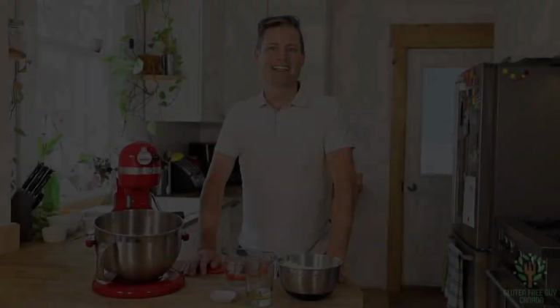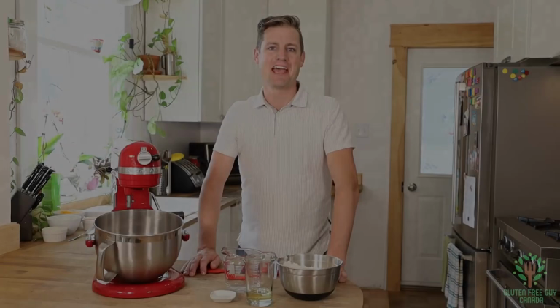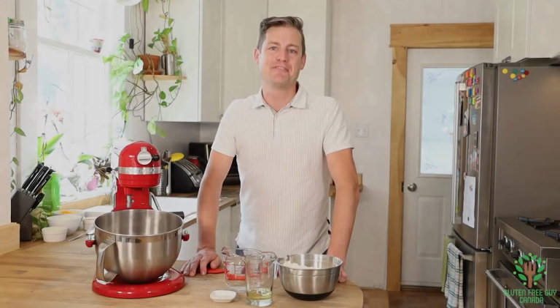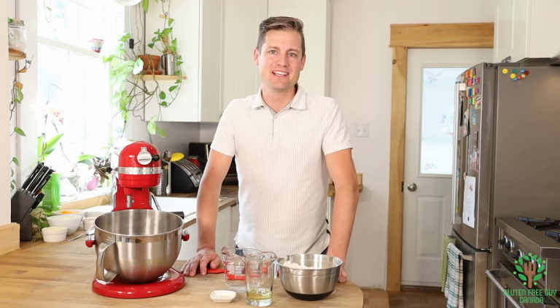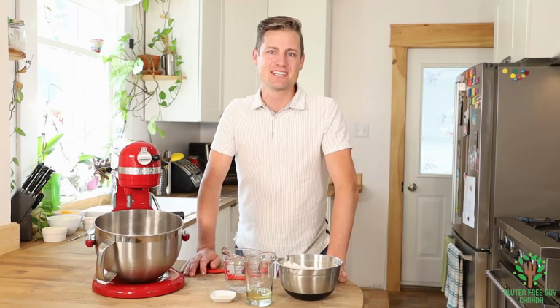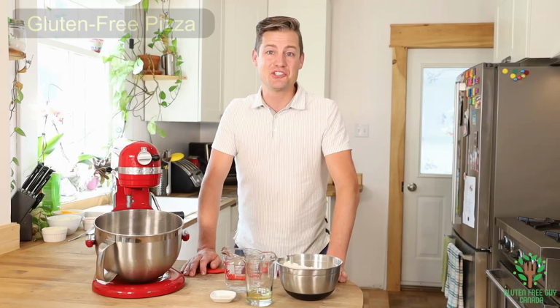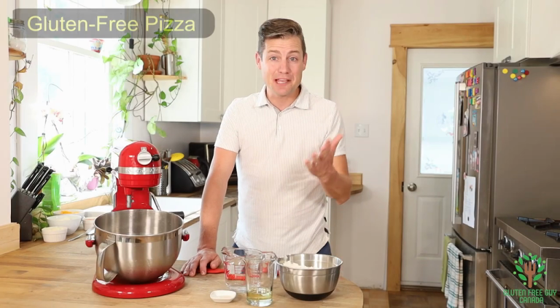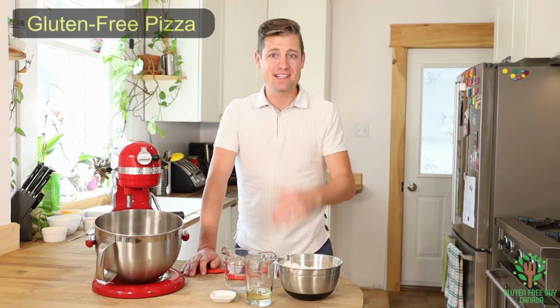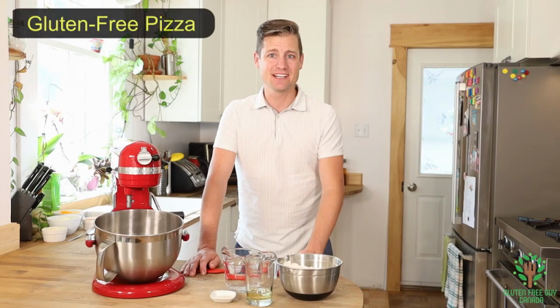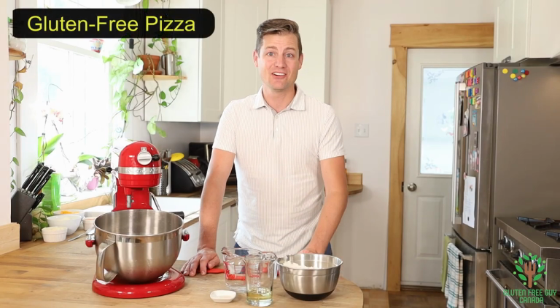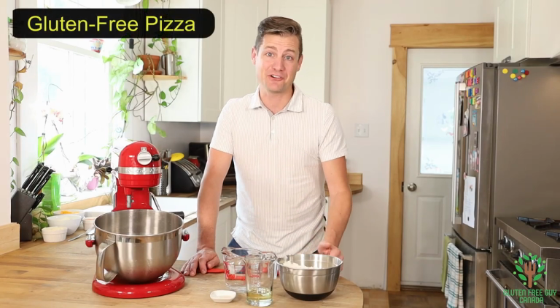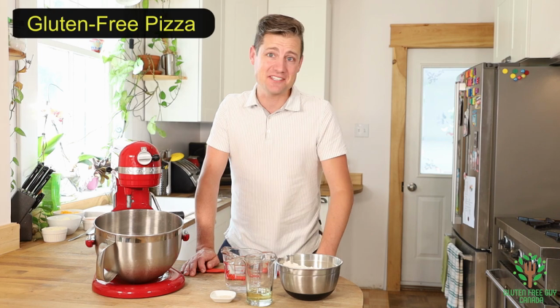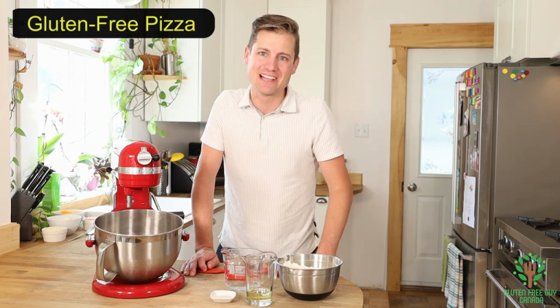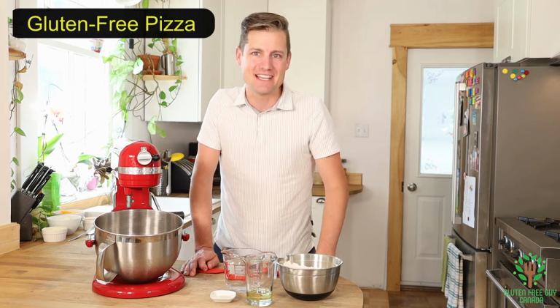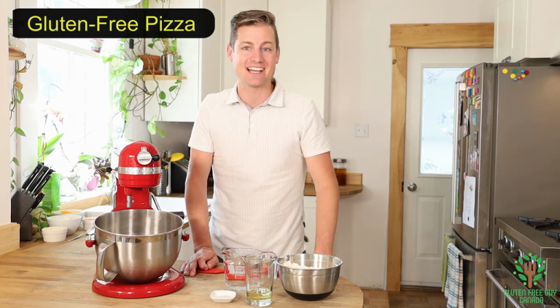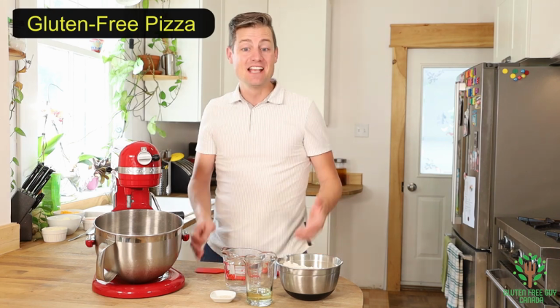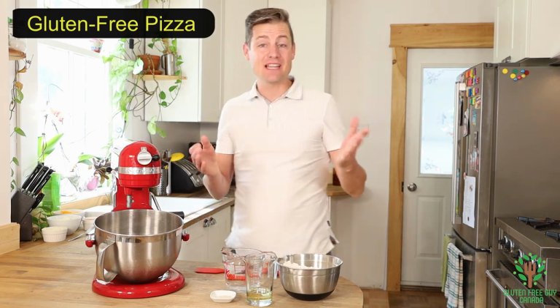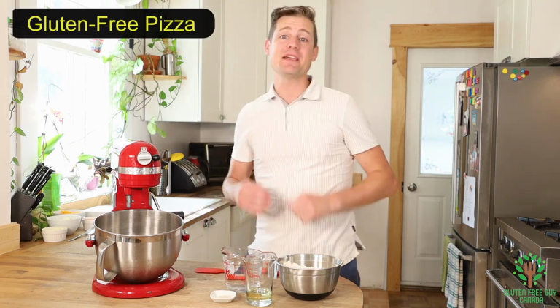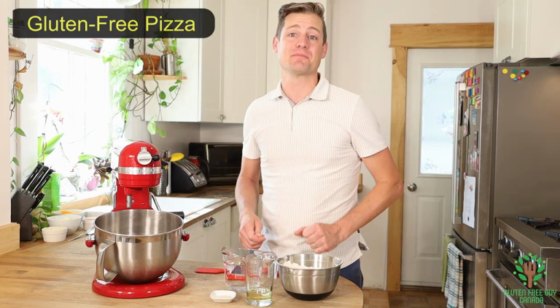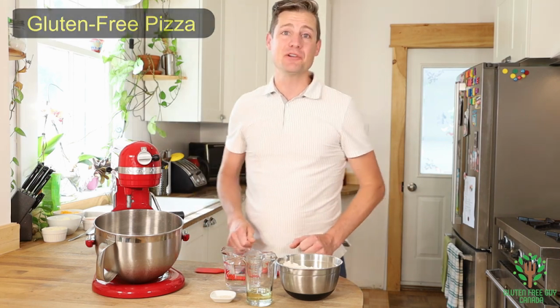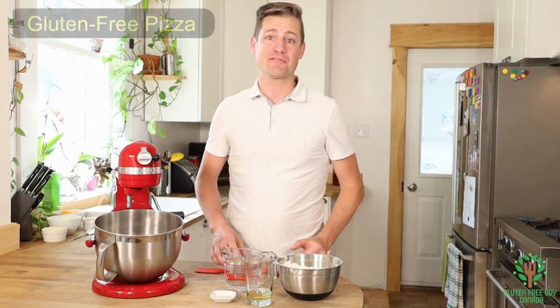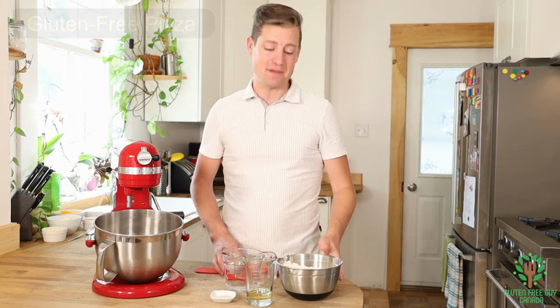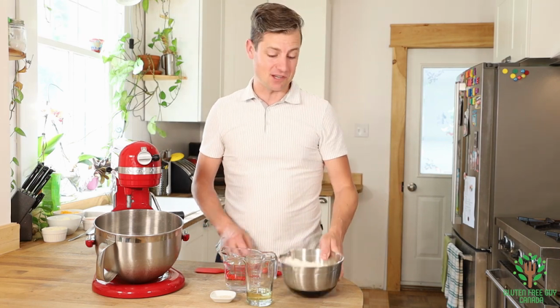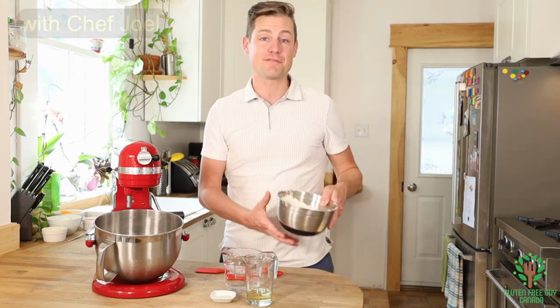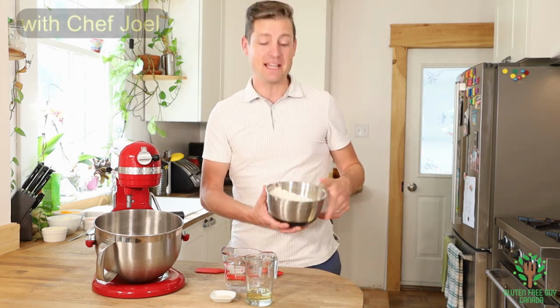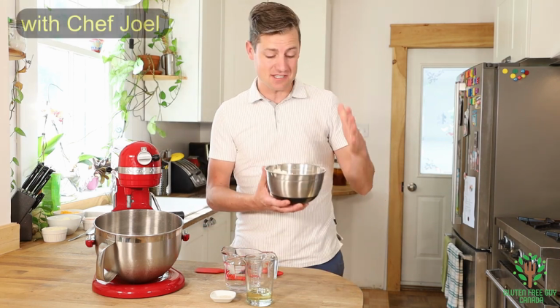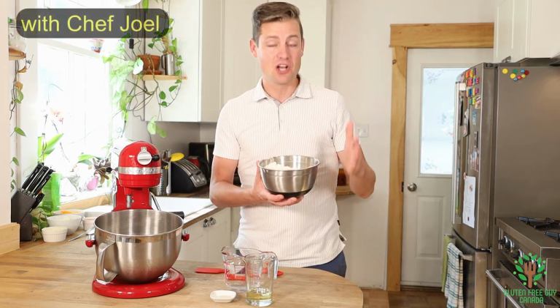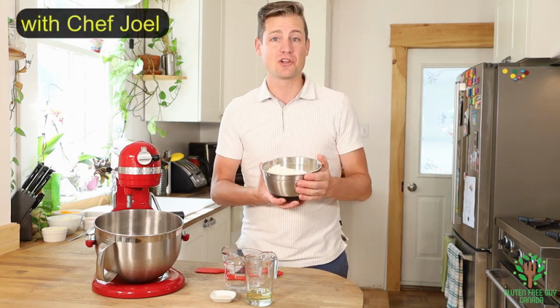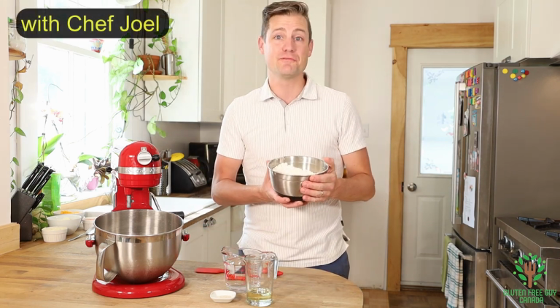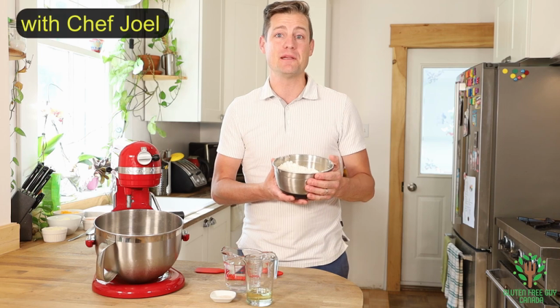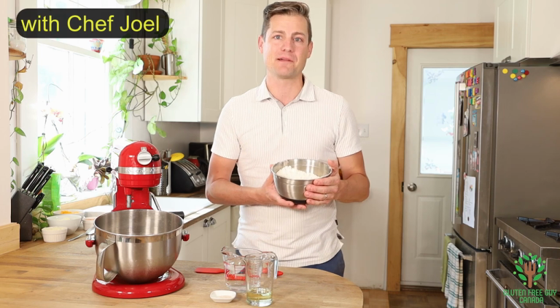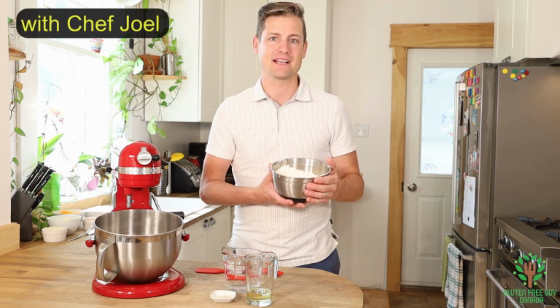Hey foodies, do you like pizza? Of course you like pizza! So let's make some gluten-free pizza with Frankie's gluten-free bread mix.